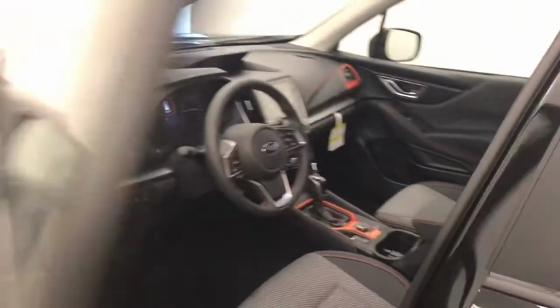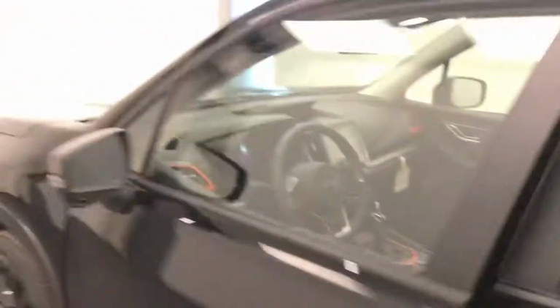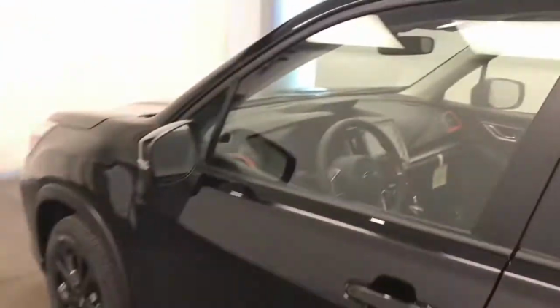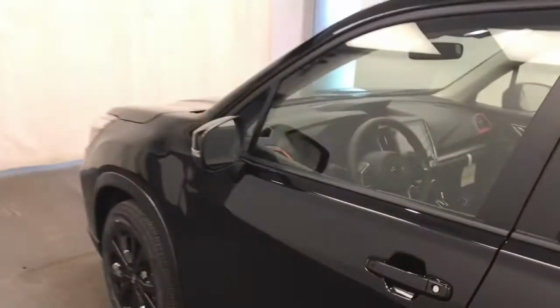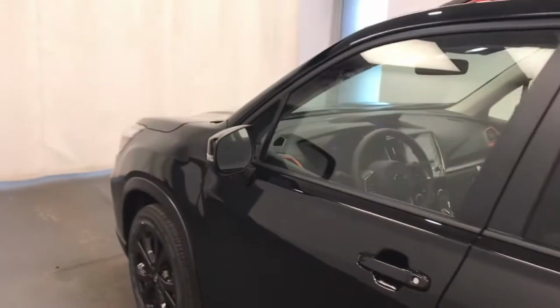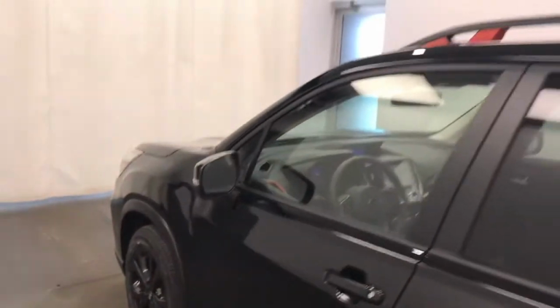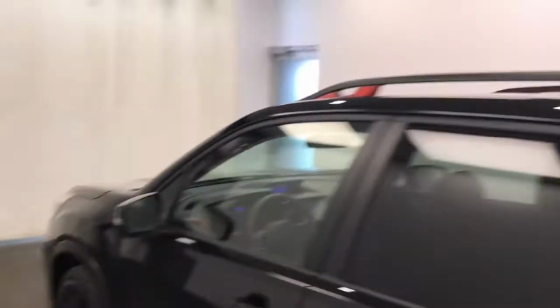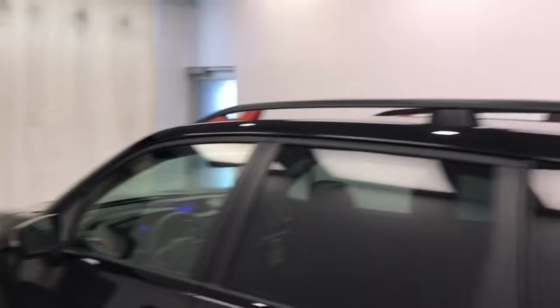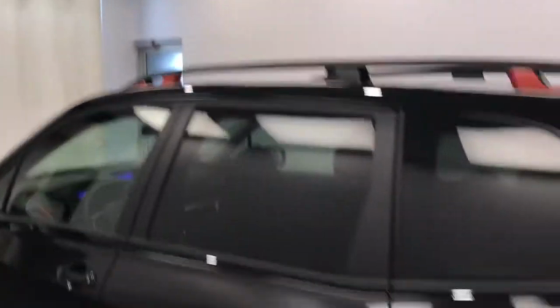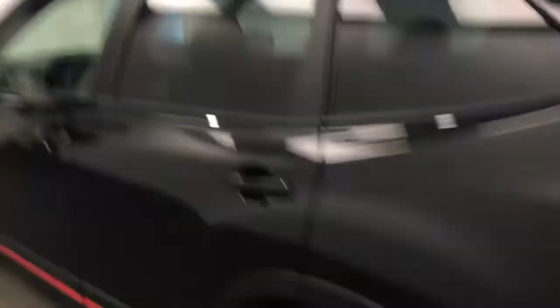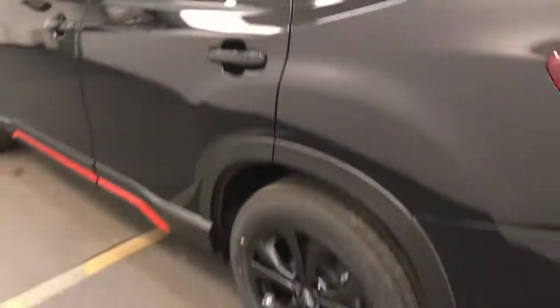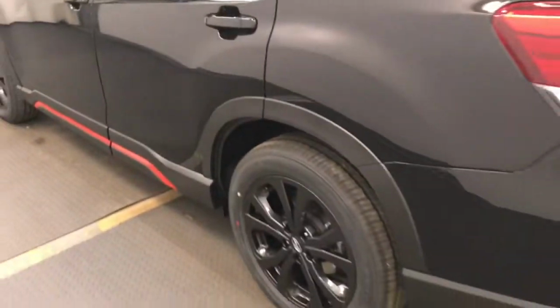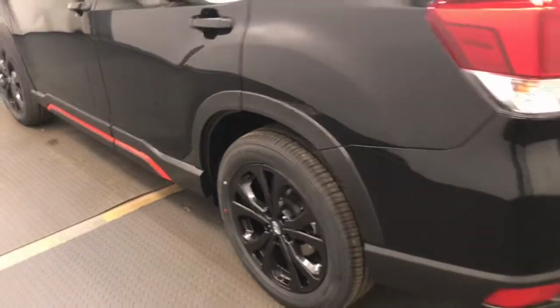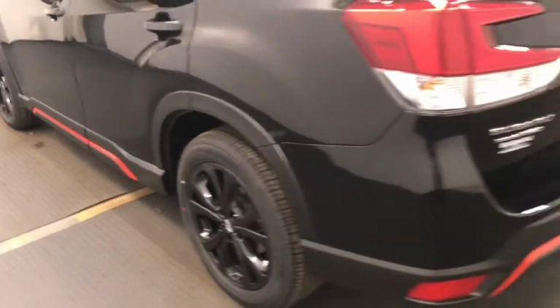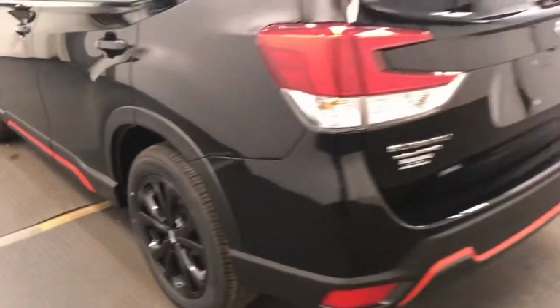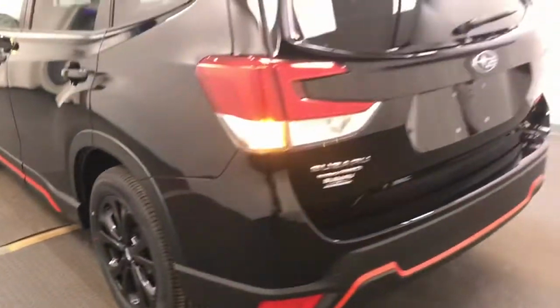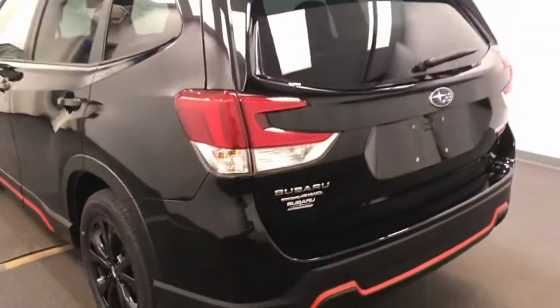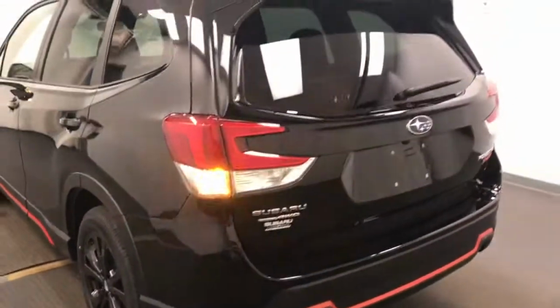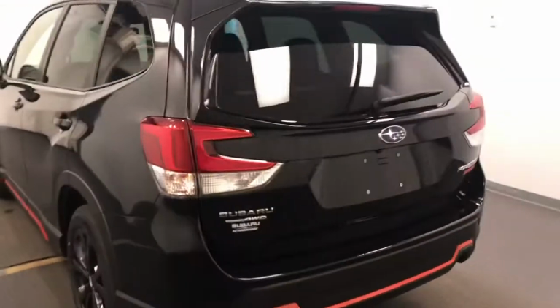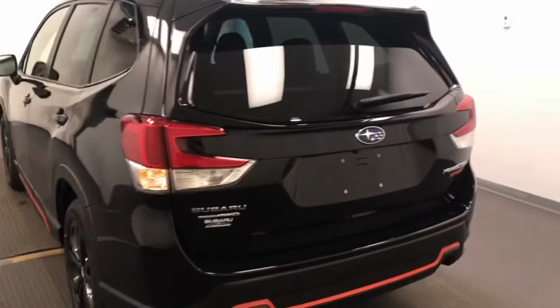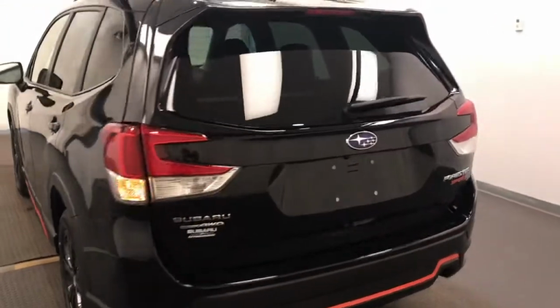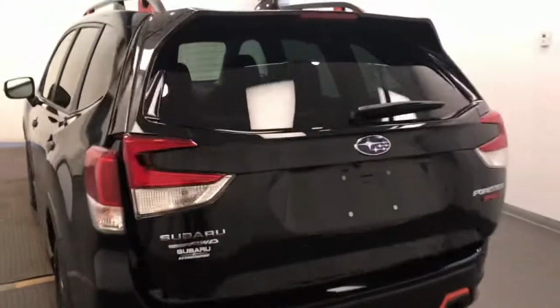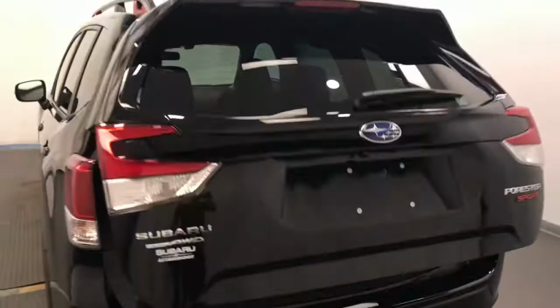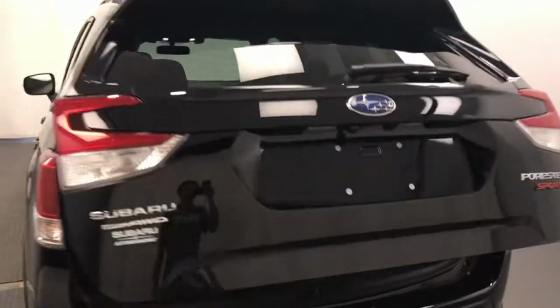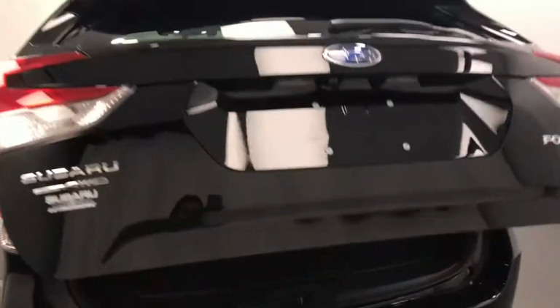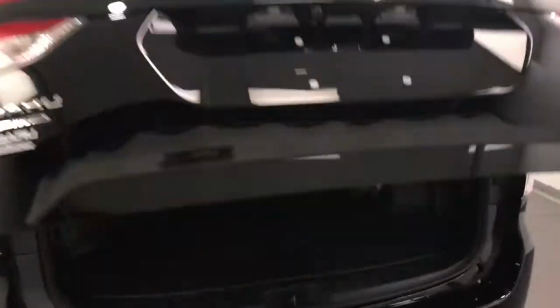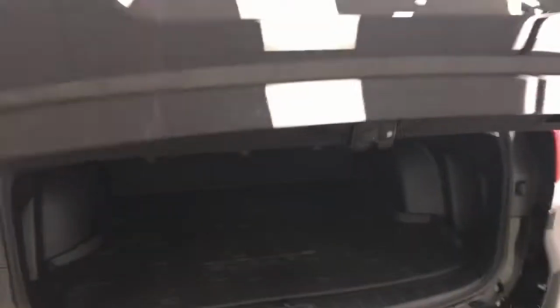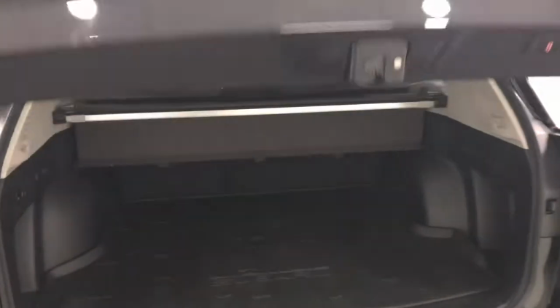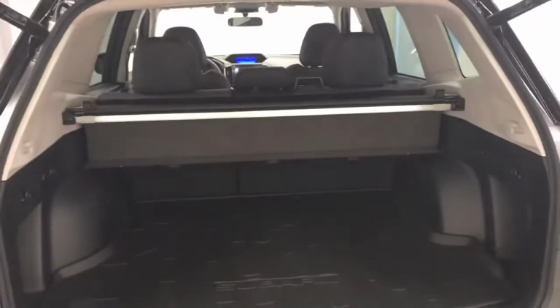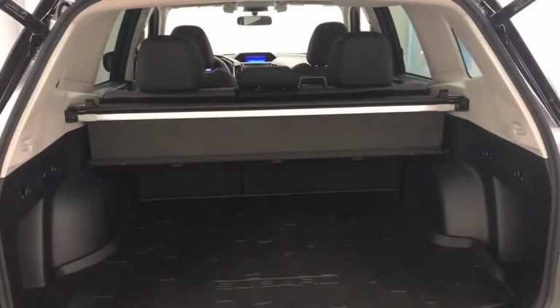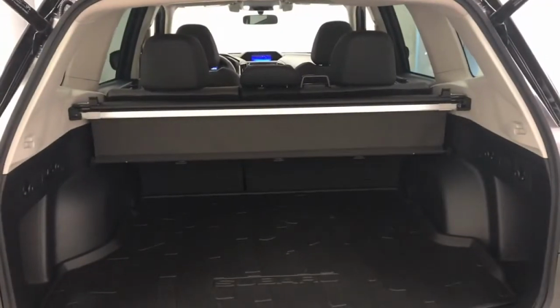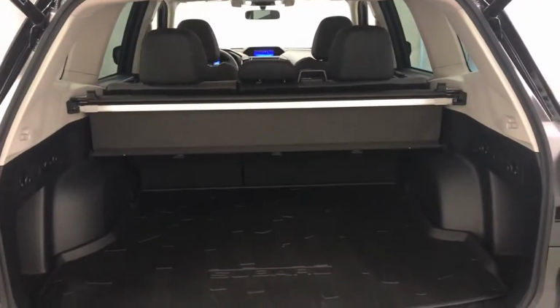Moving back onto the exterior, we have heated mirrors, roof rack, alloy wheels, rear parking assist, backup camera, remote trunk release, power hatch, cargo cover and more cargo space.